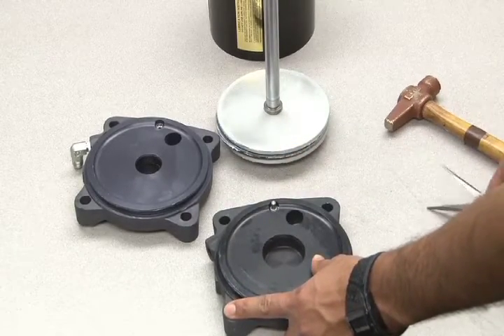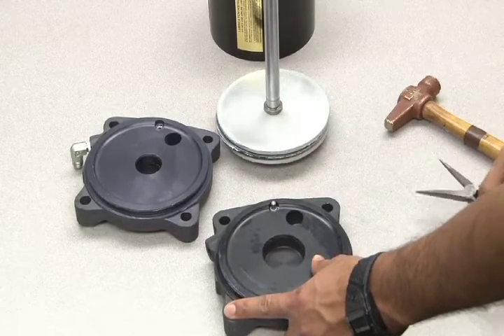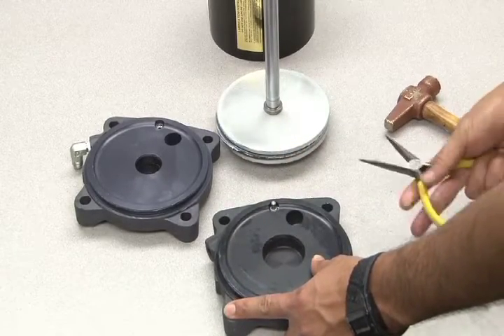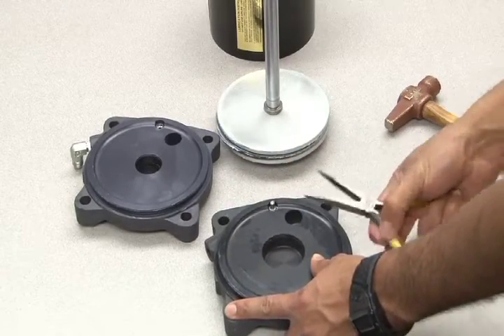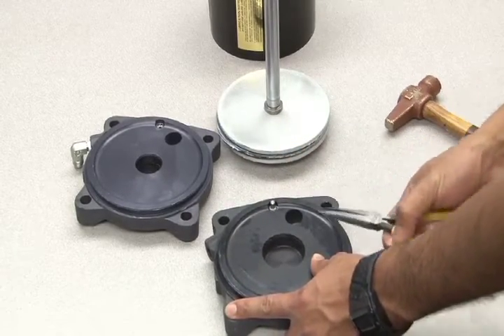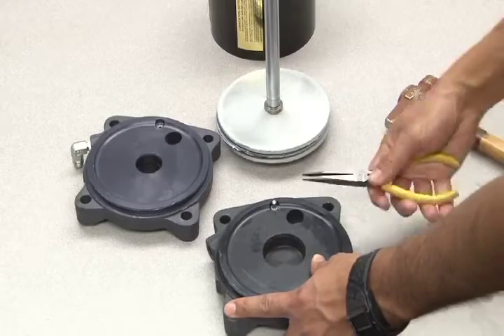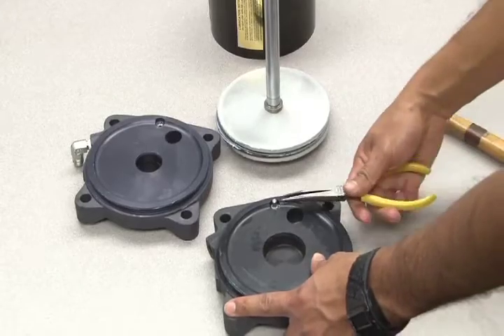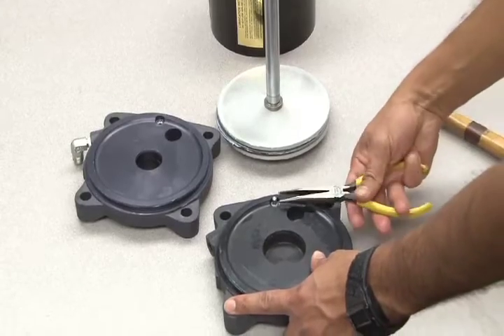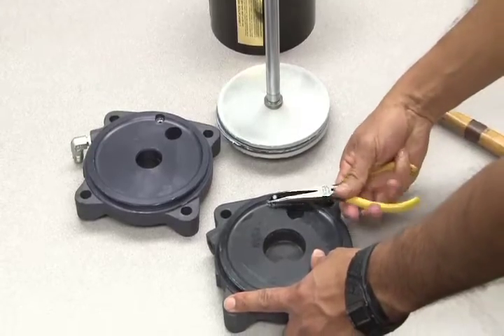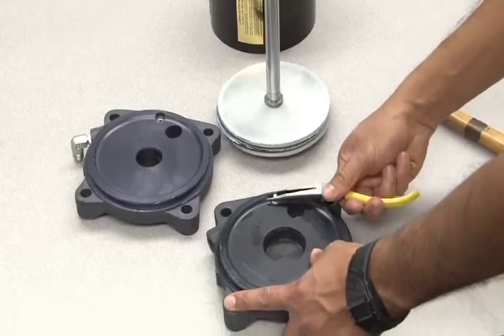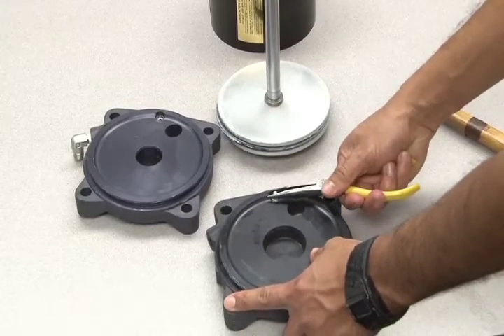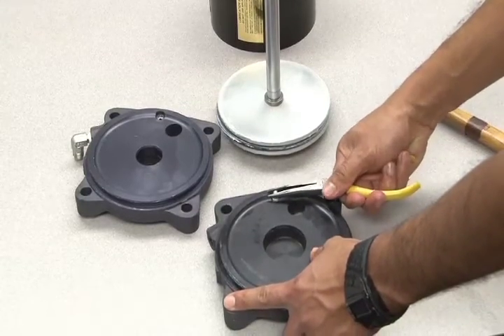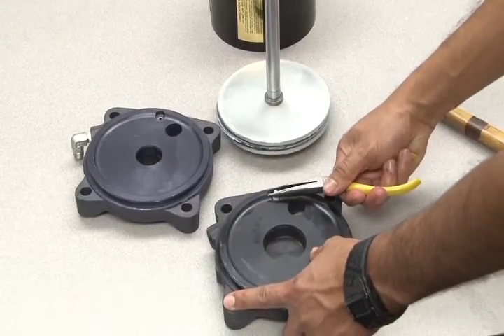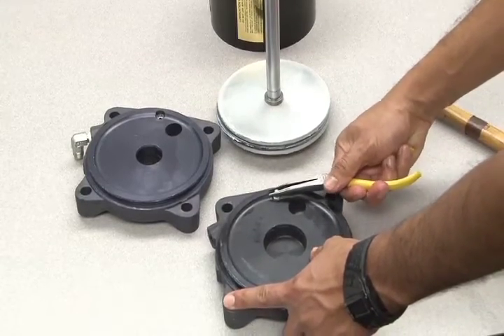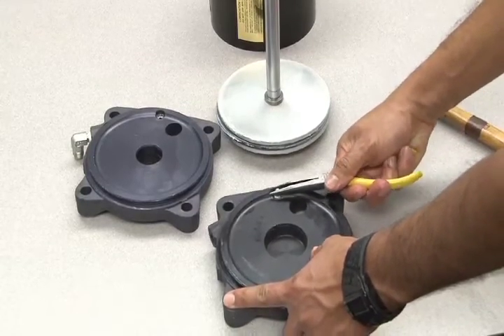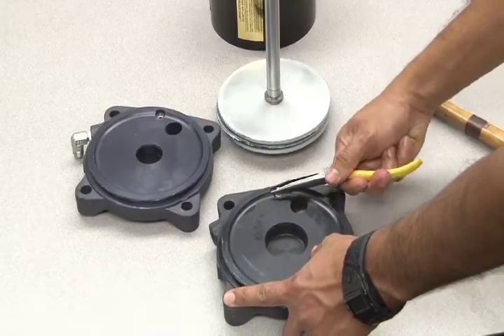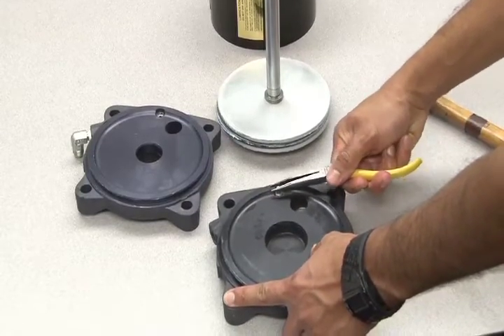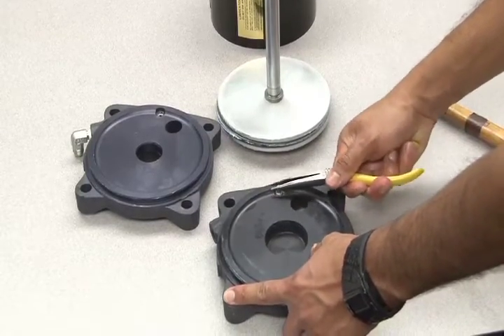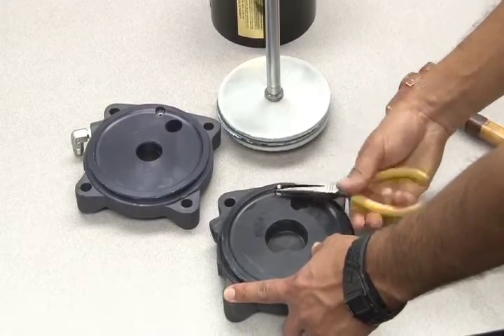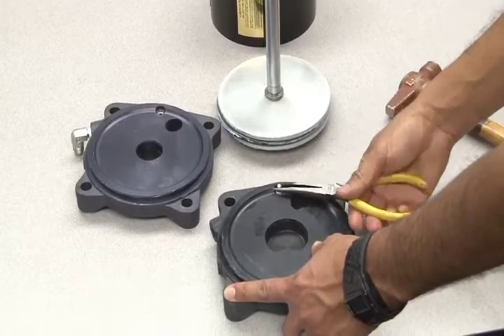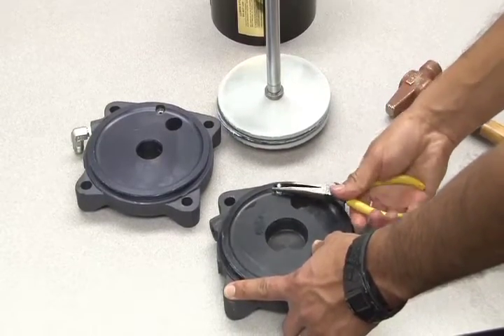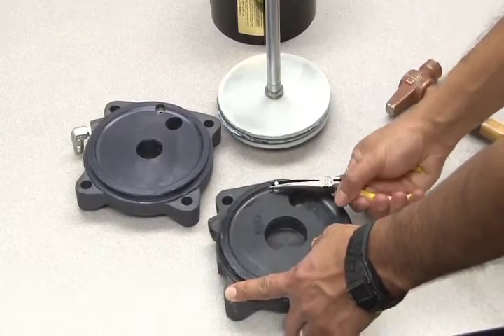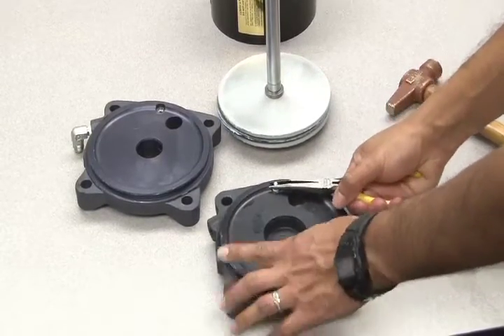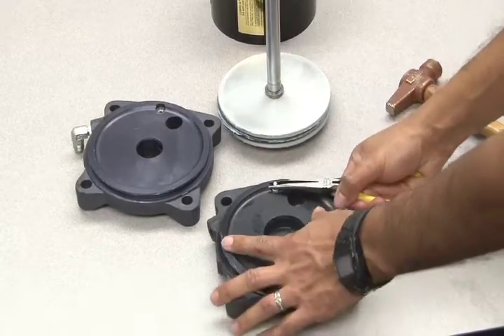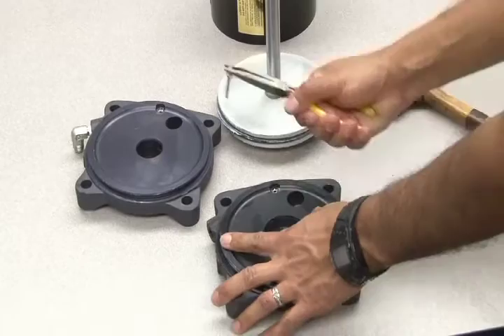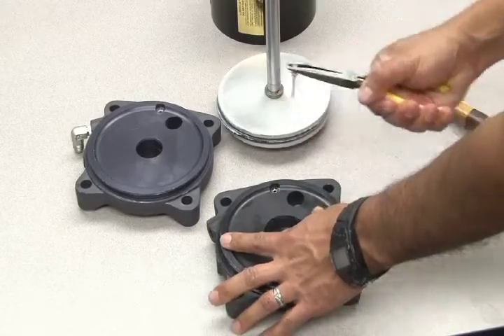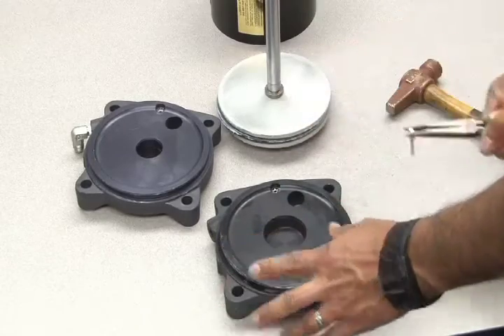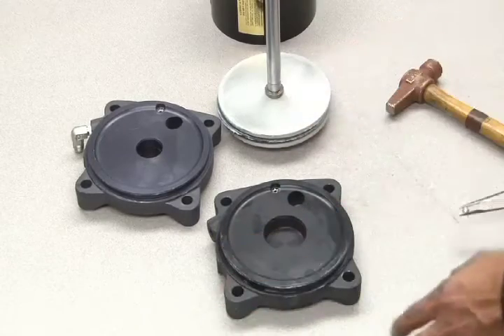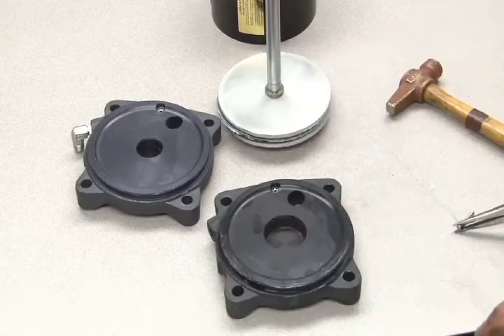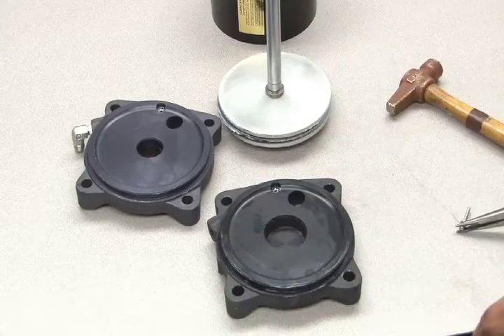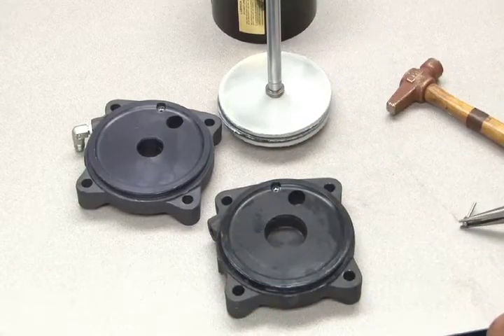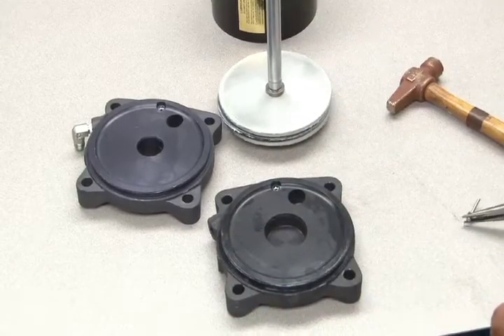Now pull out the old pilot stem. Follow this same procedure for the other pilot stem packing as well.